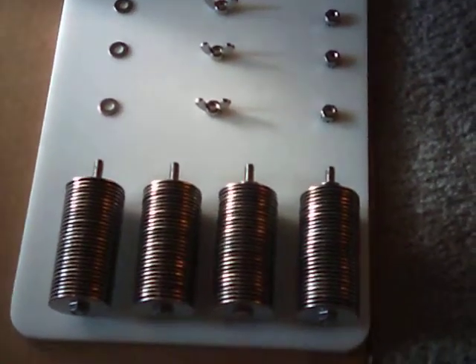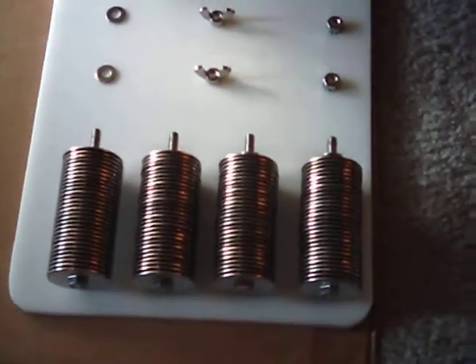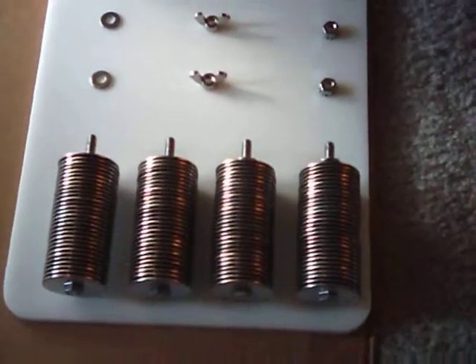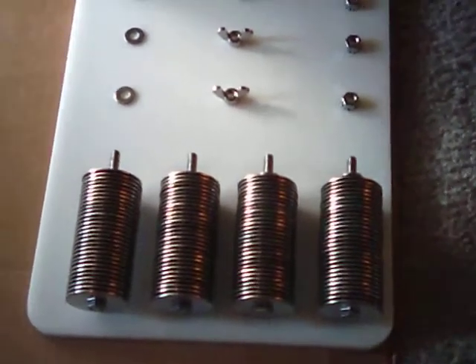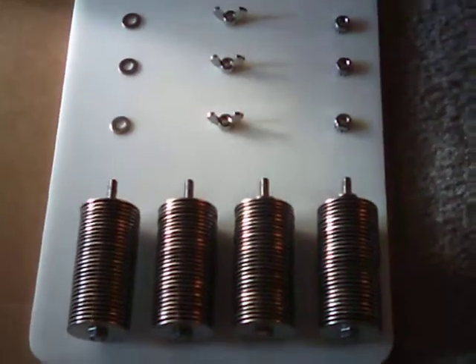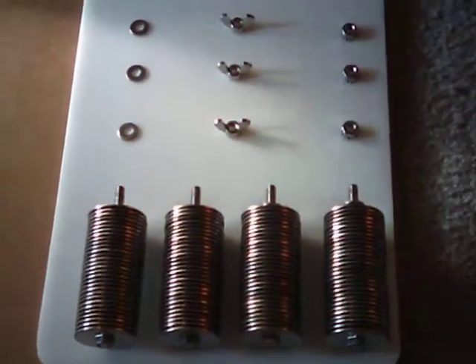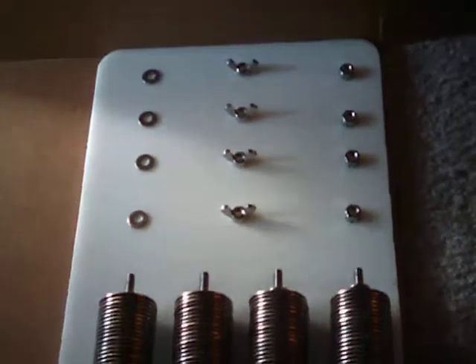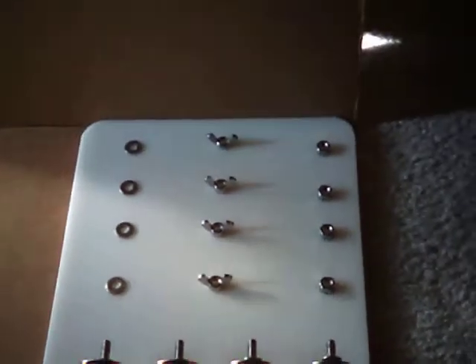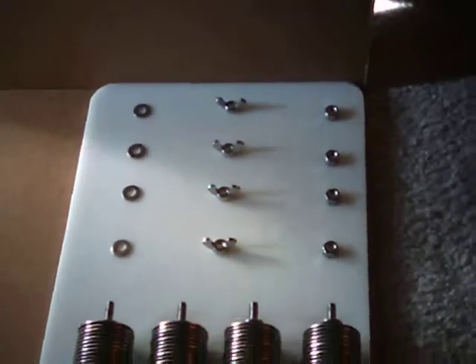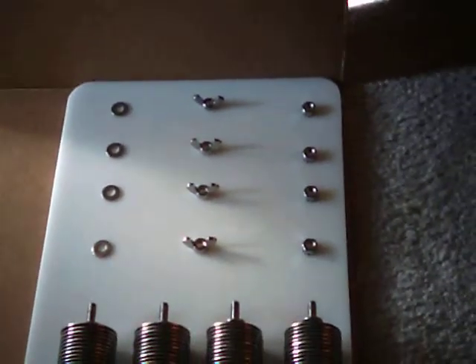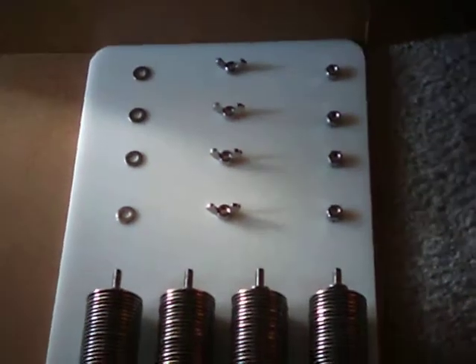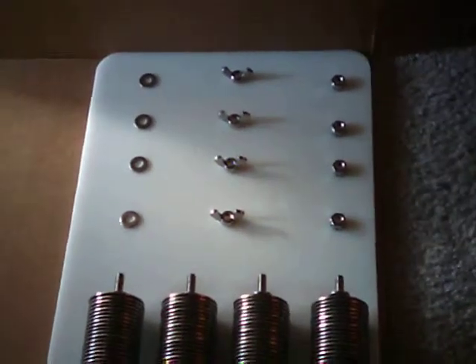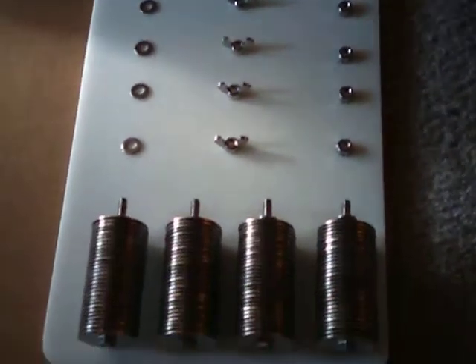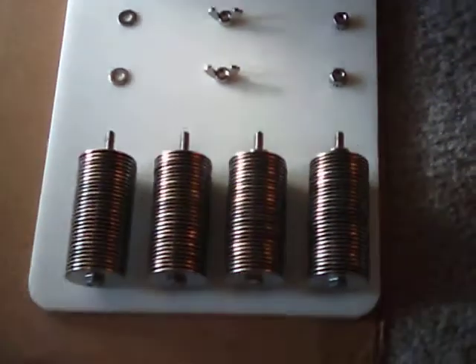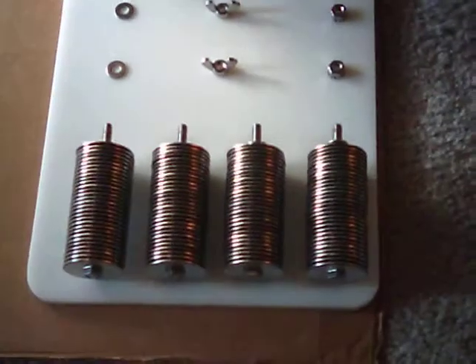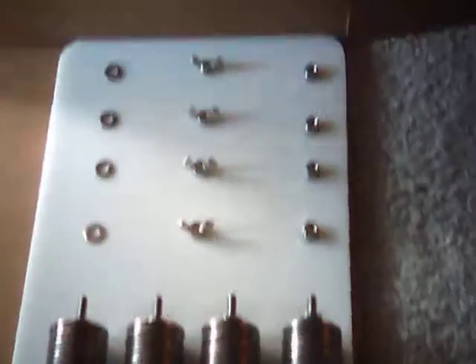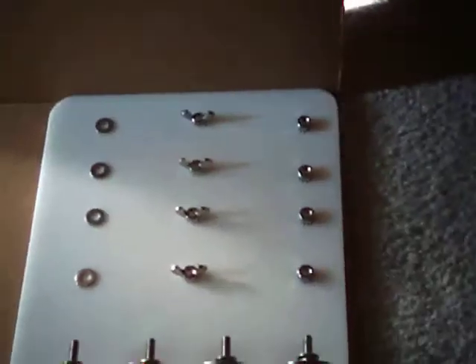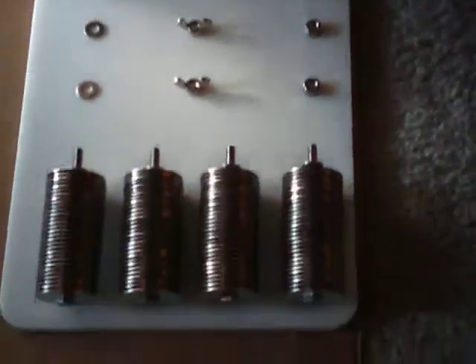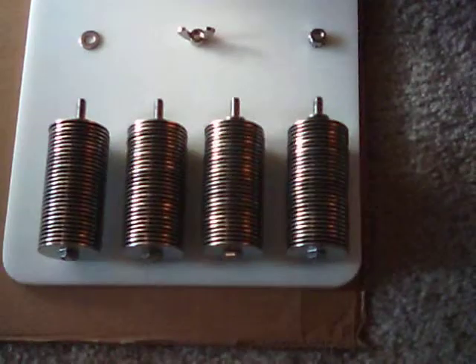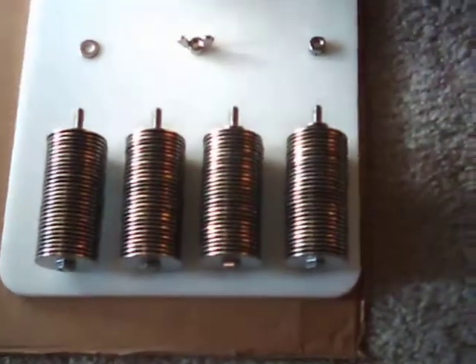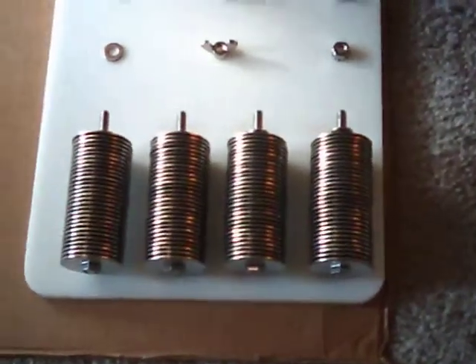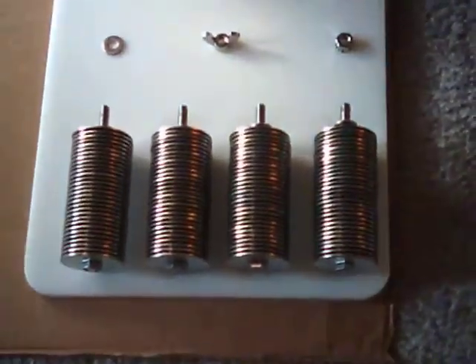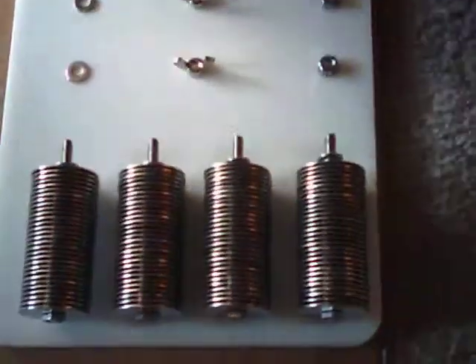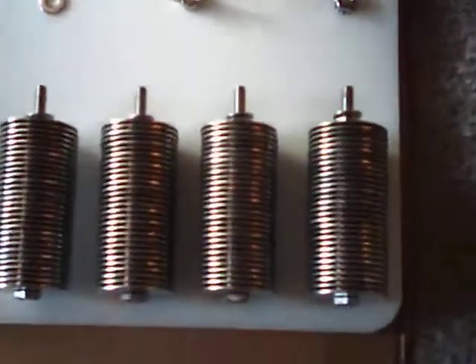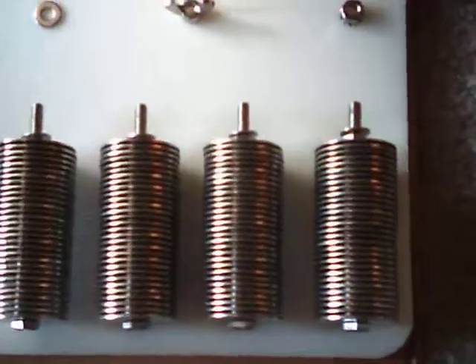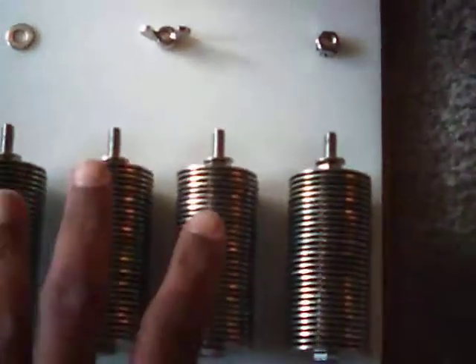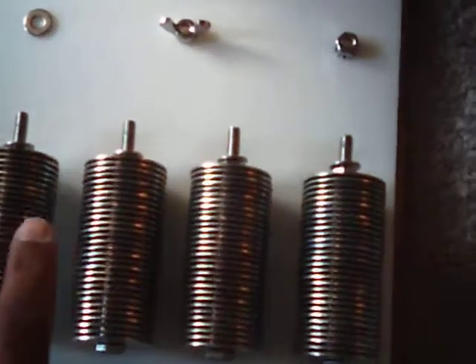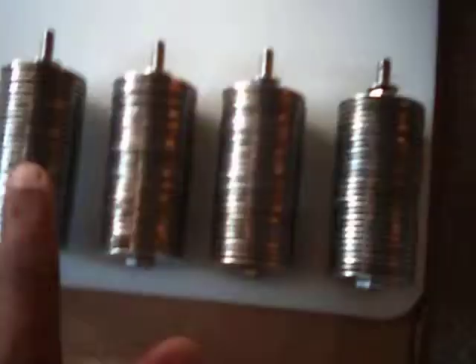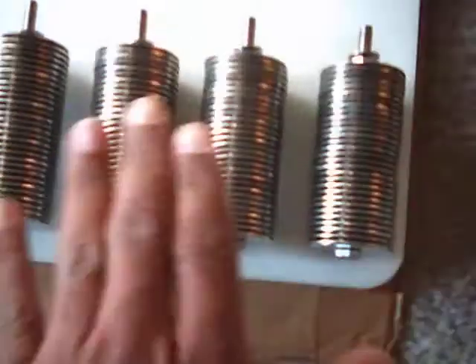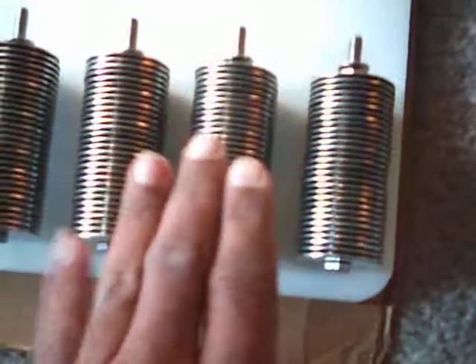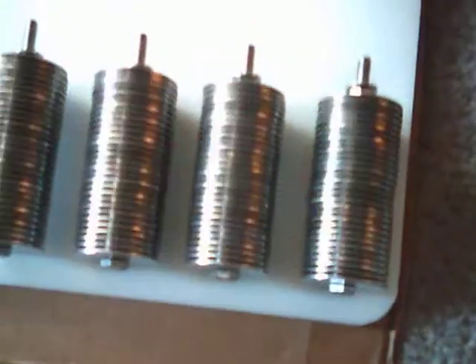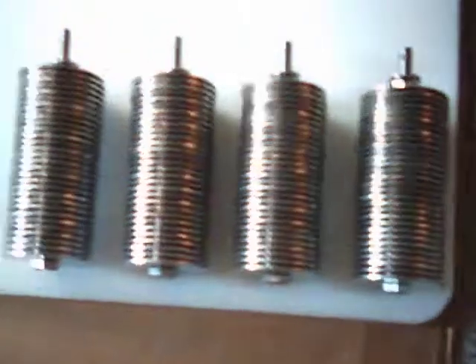What you're looking at now are the stainless steel components. These four items here are the interior components.